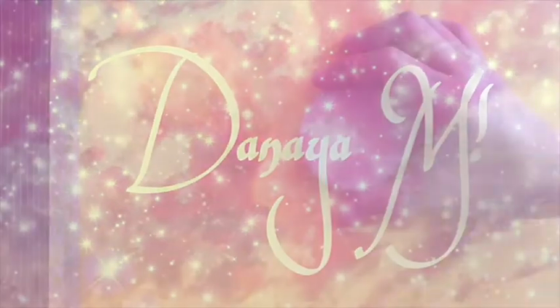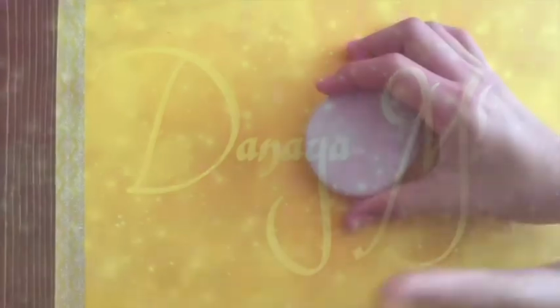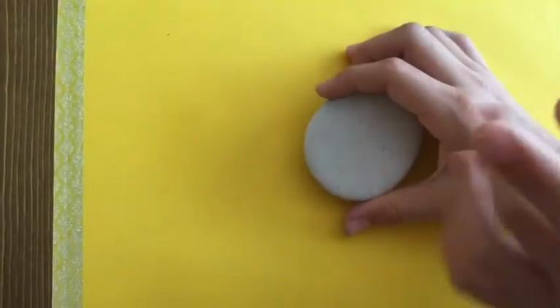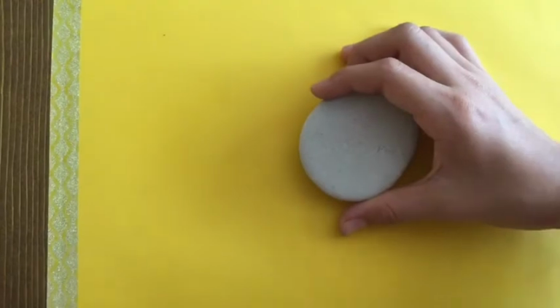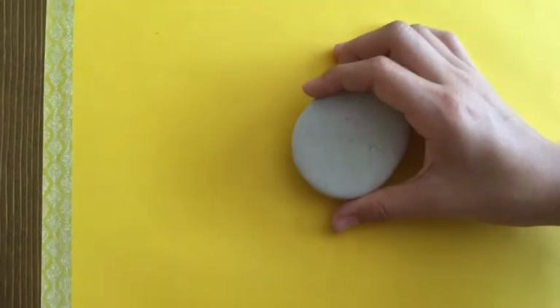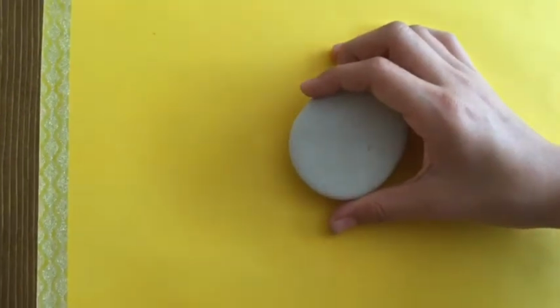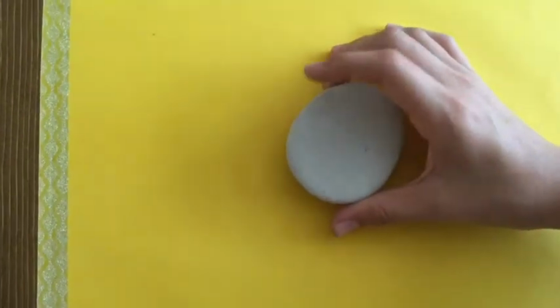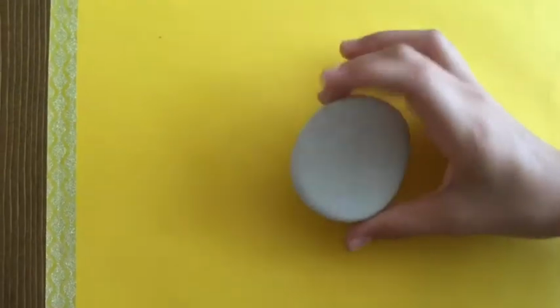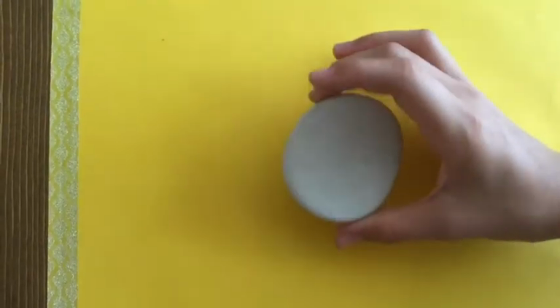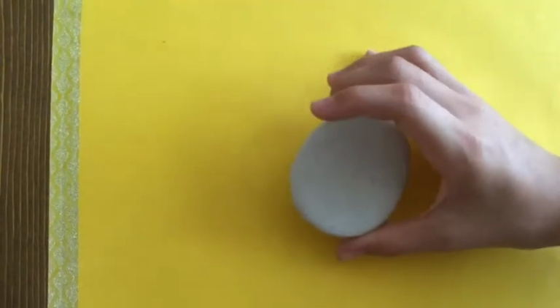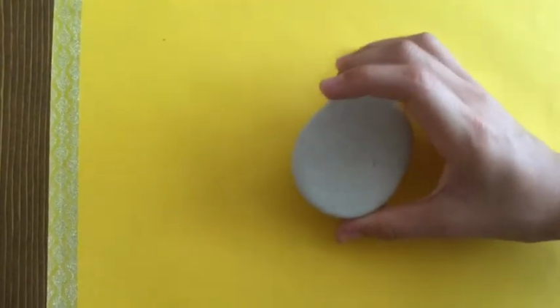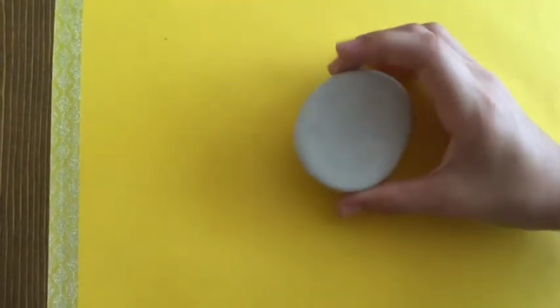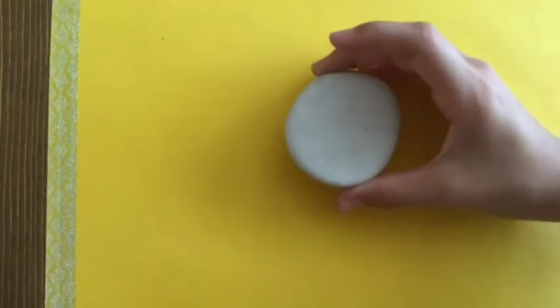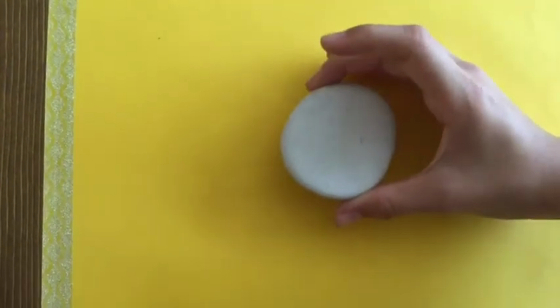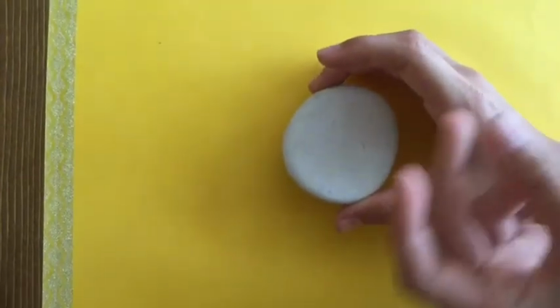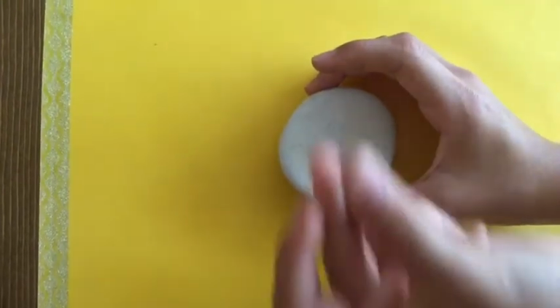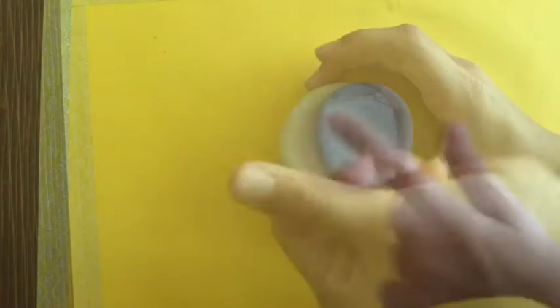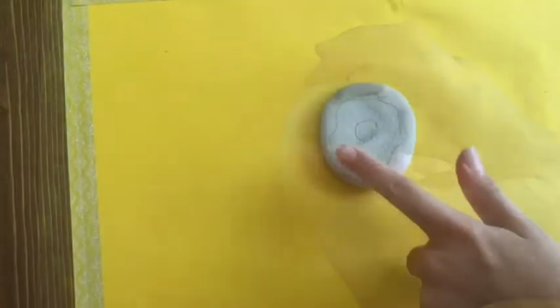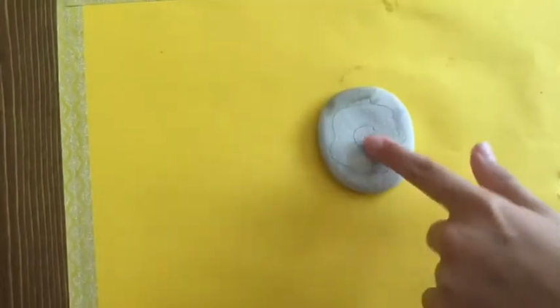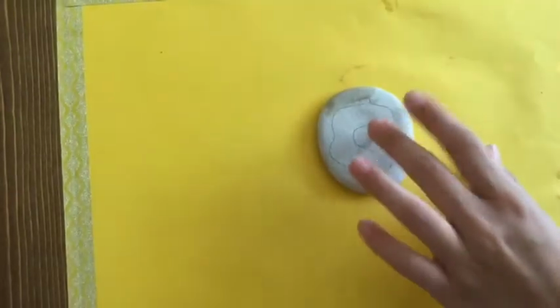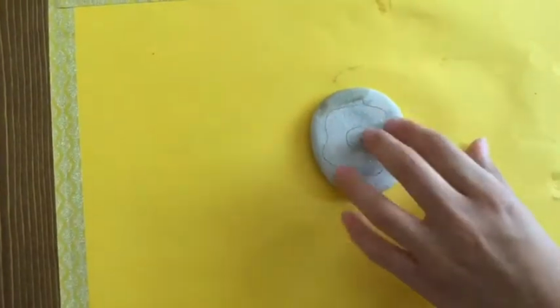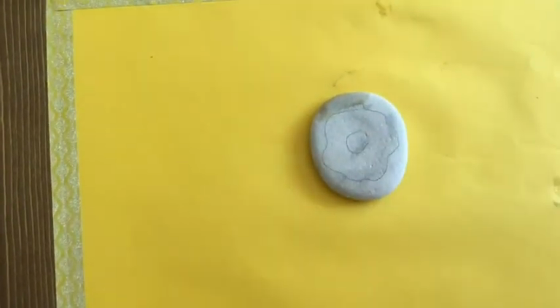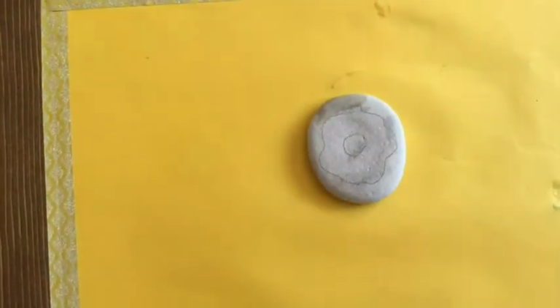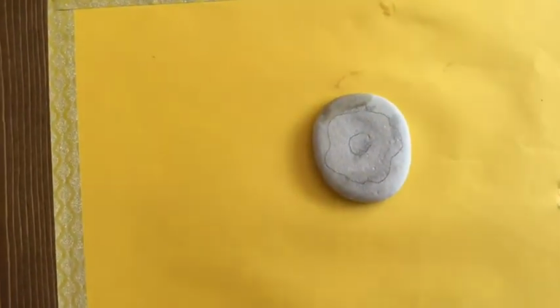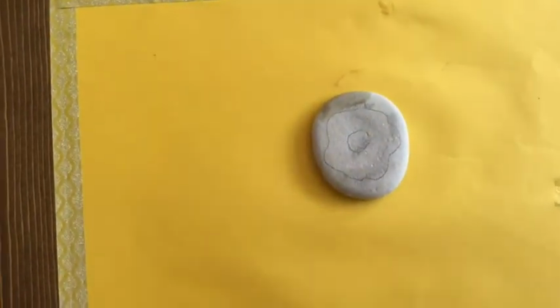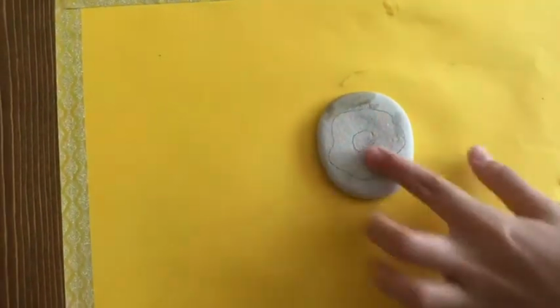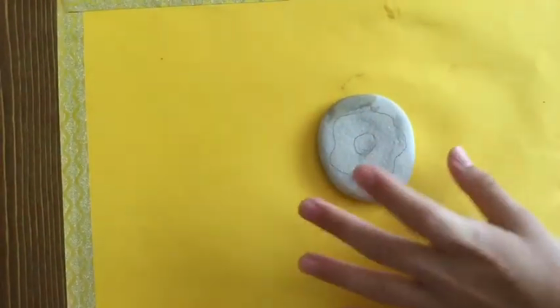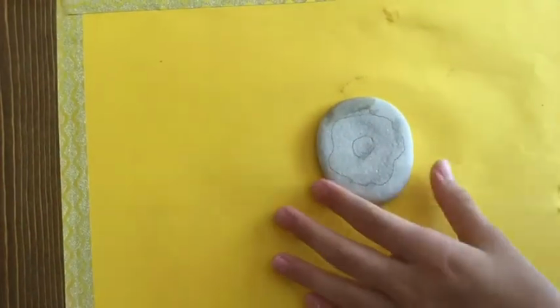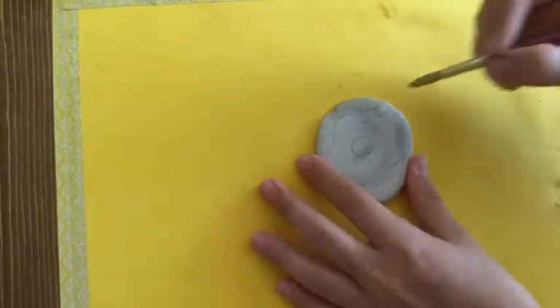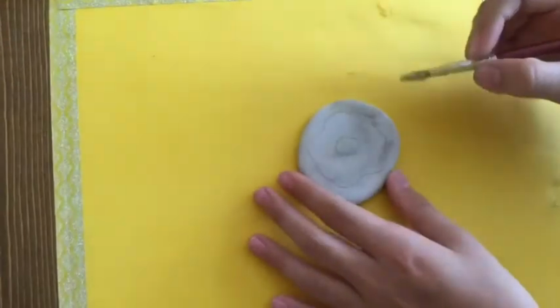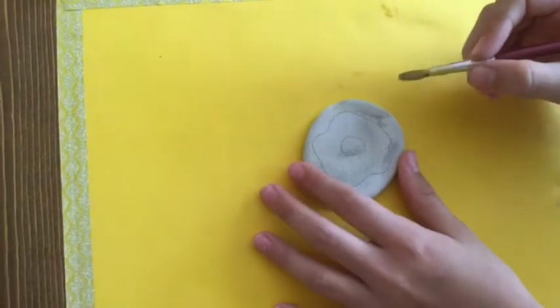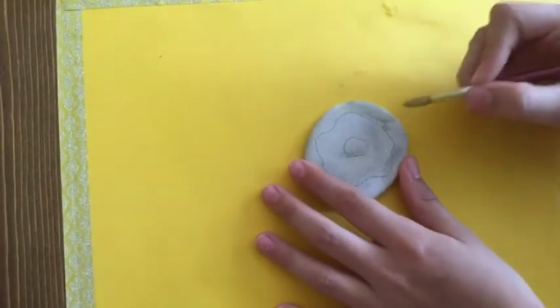Hey guys, today we're going to be doing rock painting. Now let me draw my sketch. We drew our design and as you see it will be a donut, so let's get started.